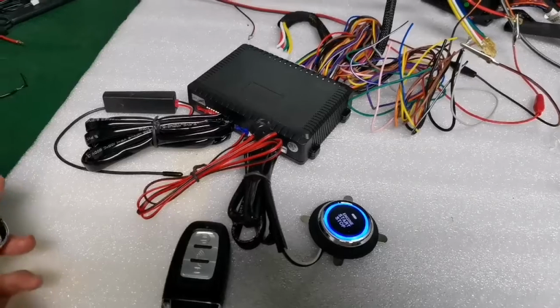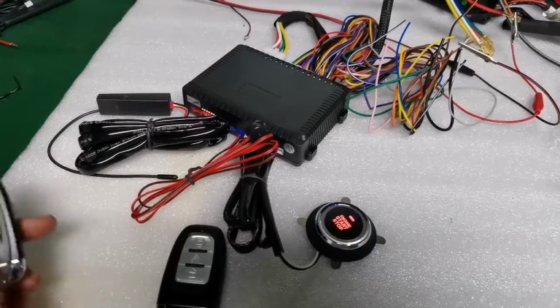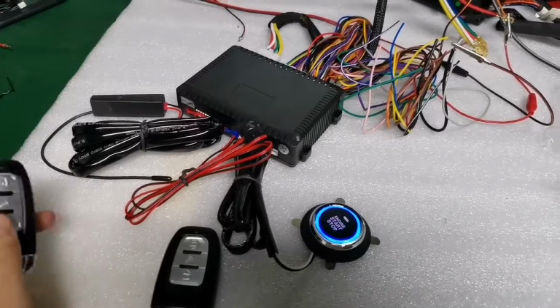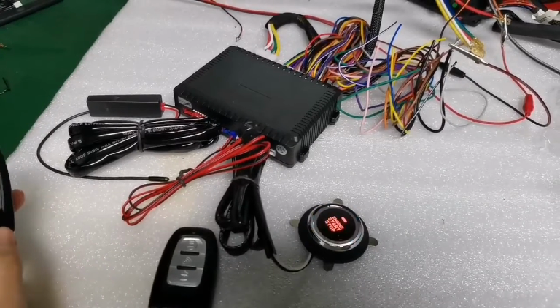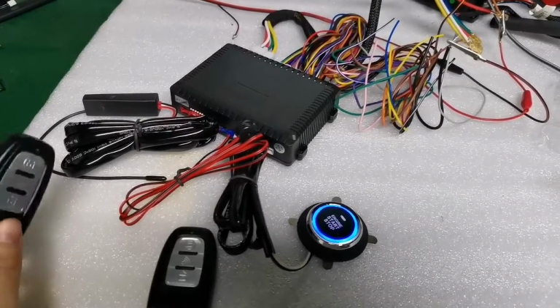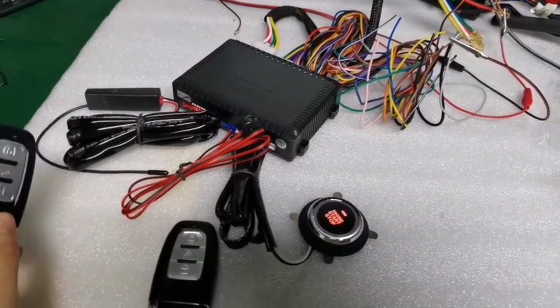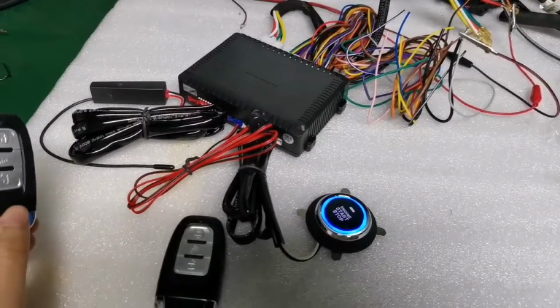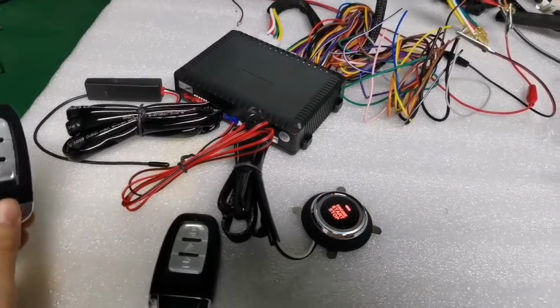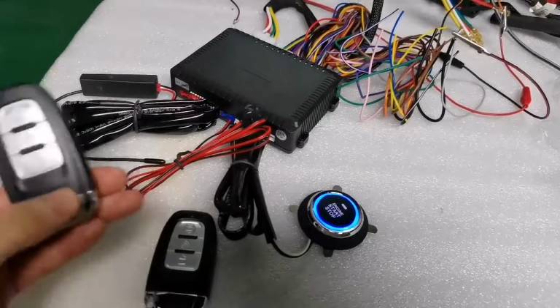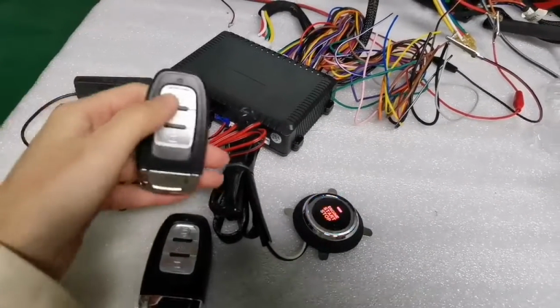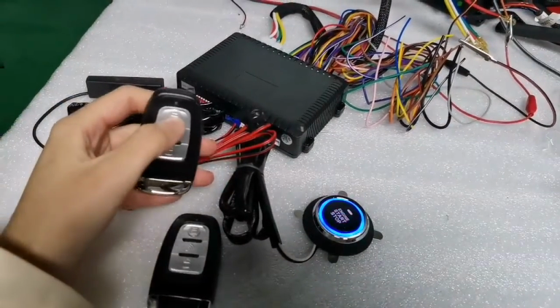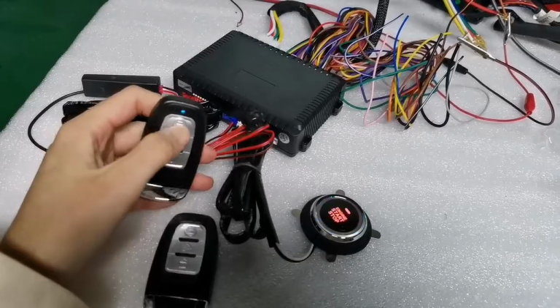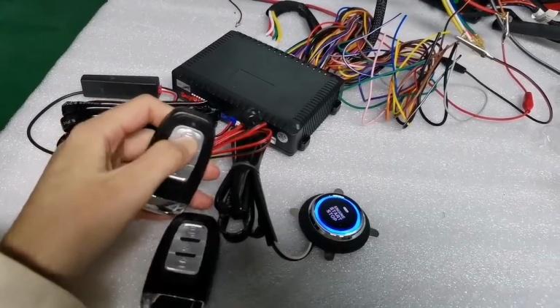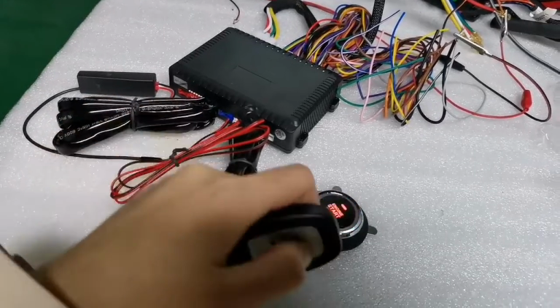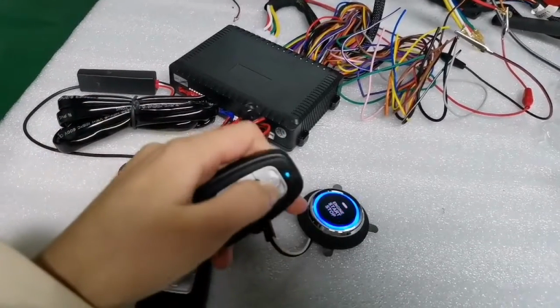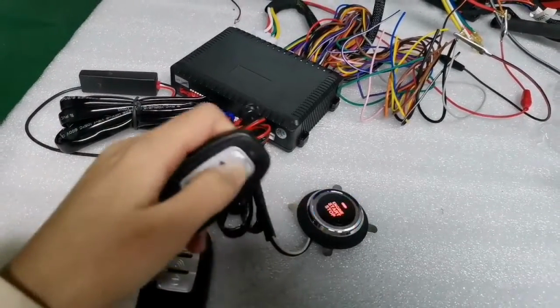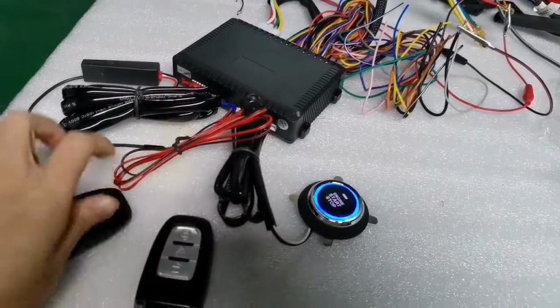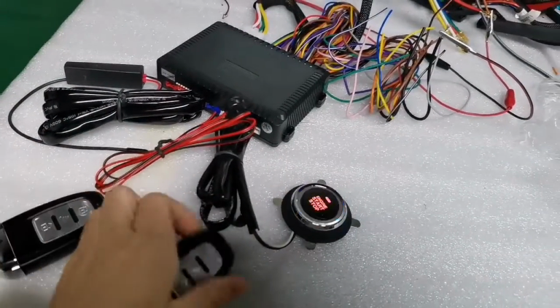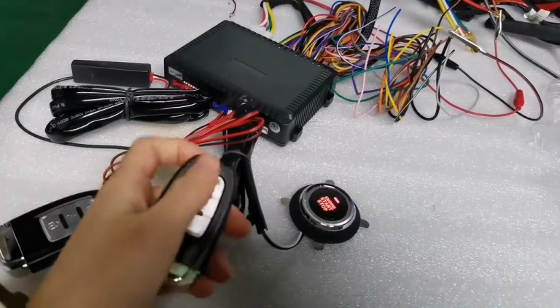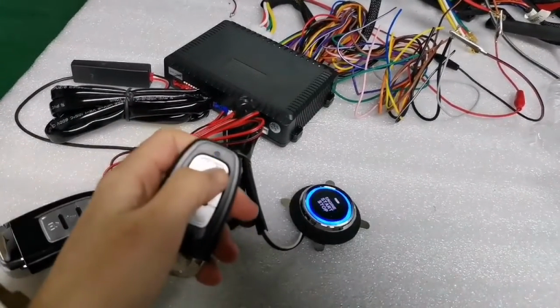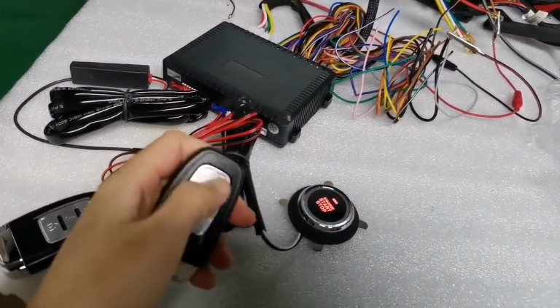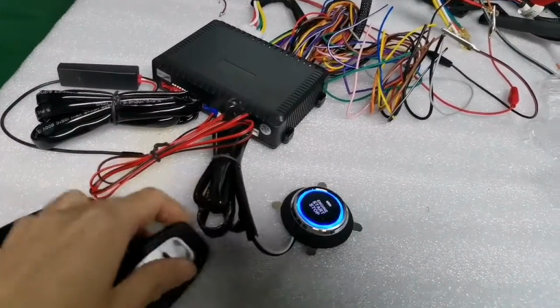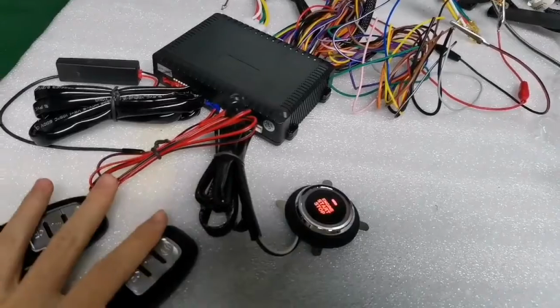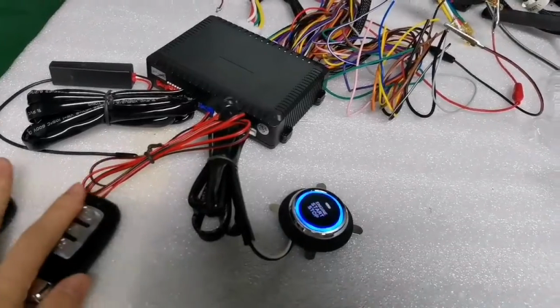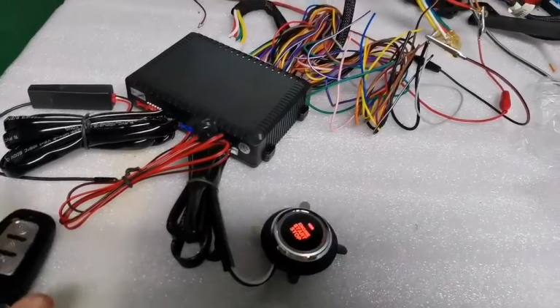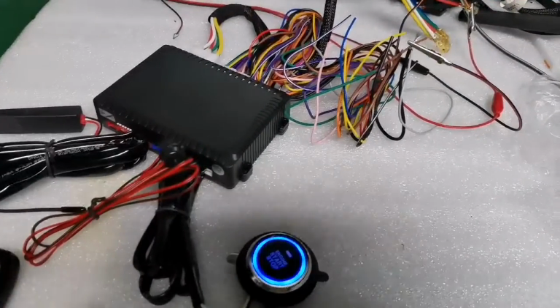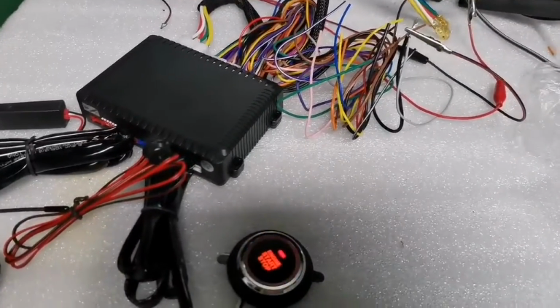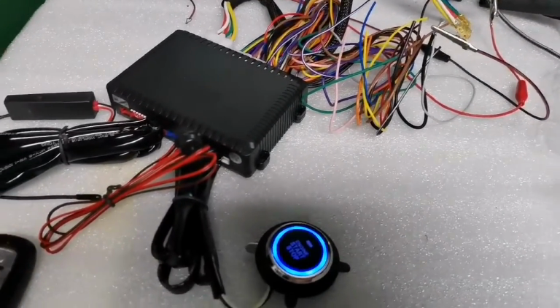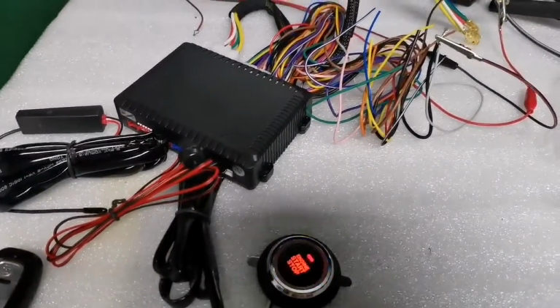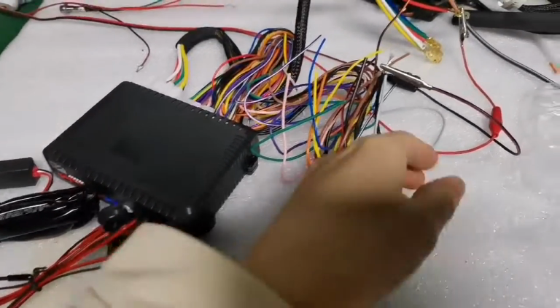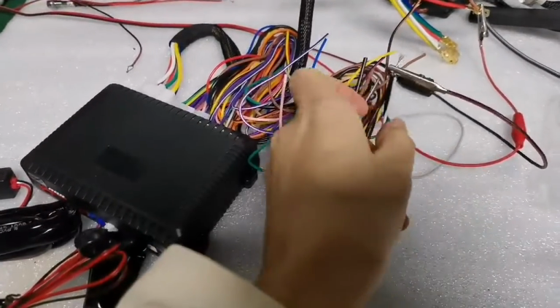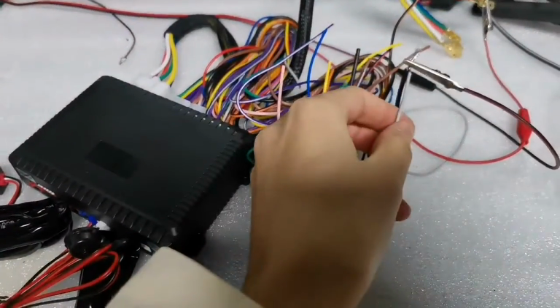Hello friend, I will show you how to program the remote. You can see the remote cannot yet control the car alarm. I will show you how to program it.